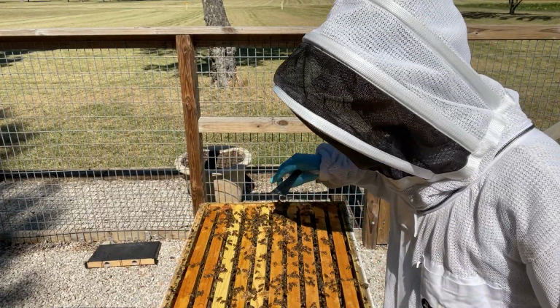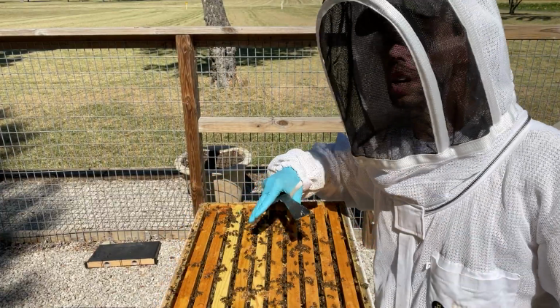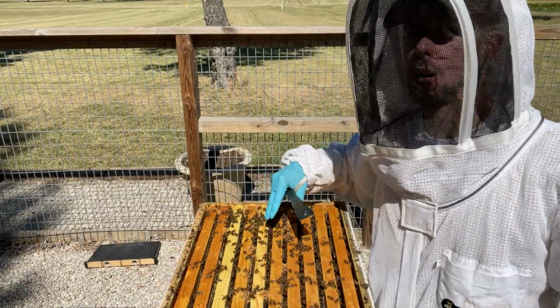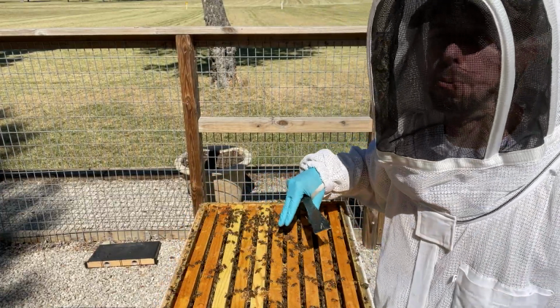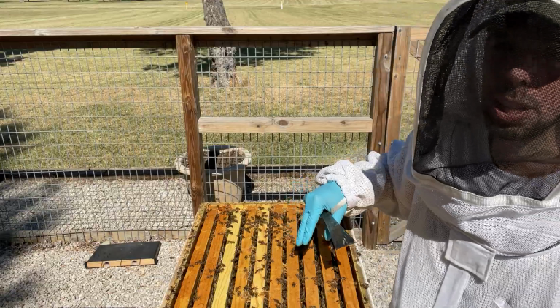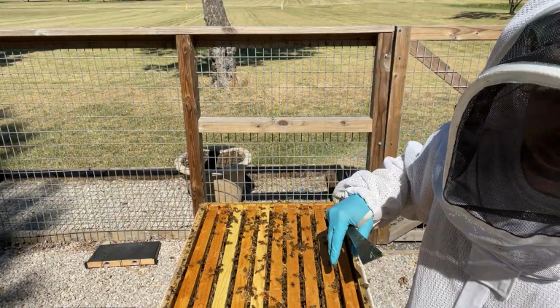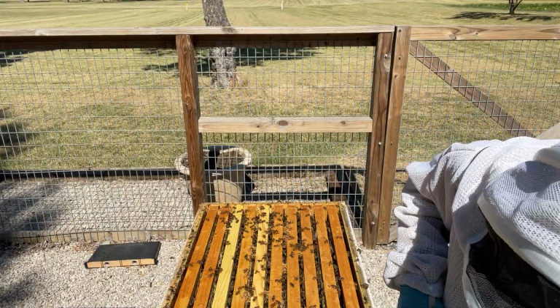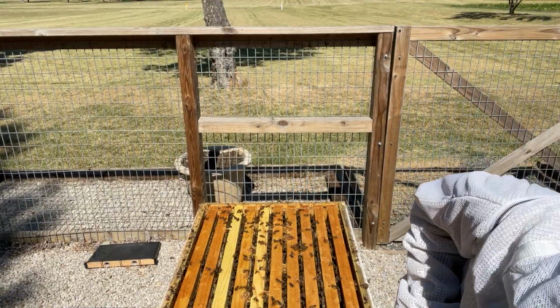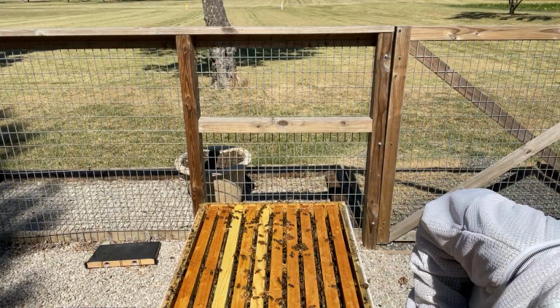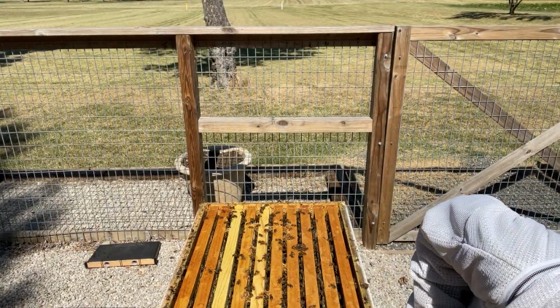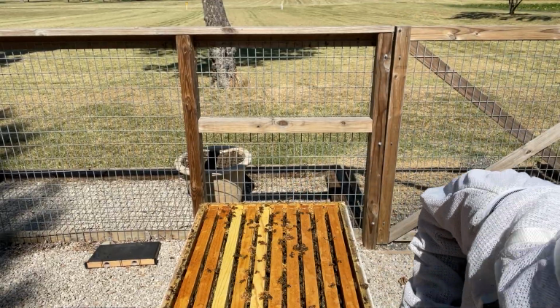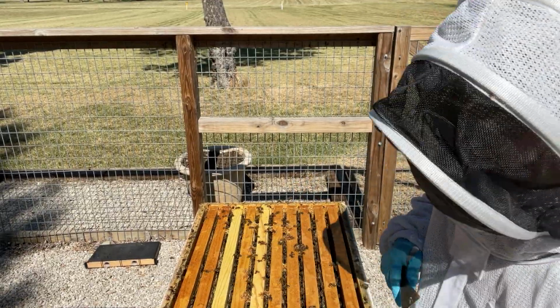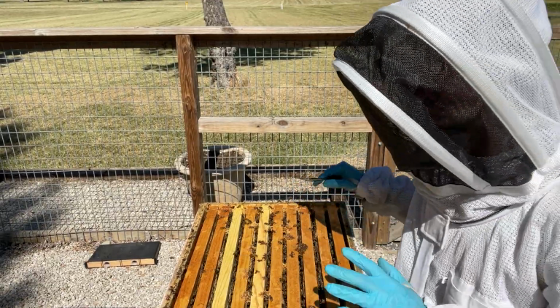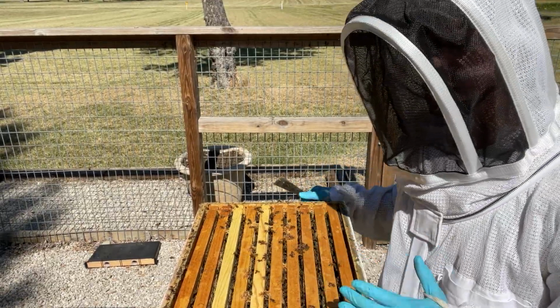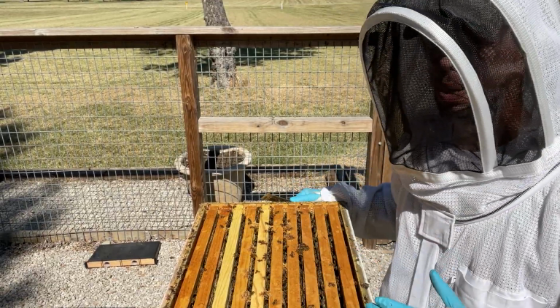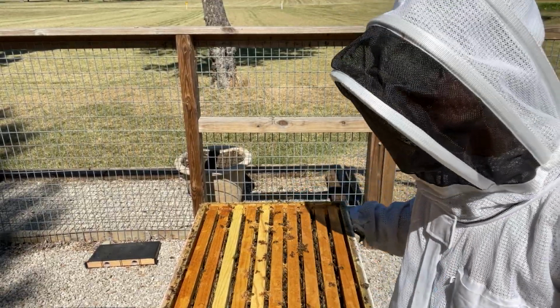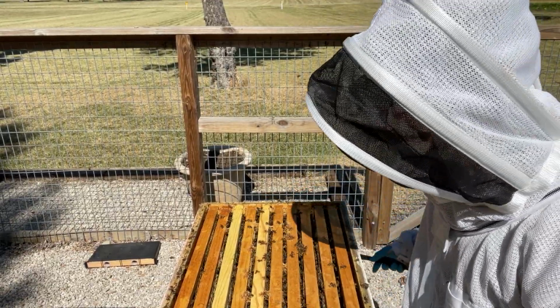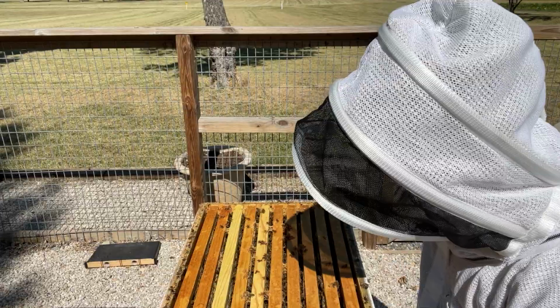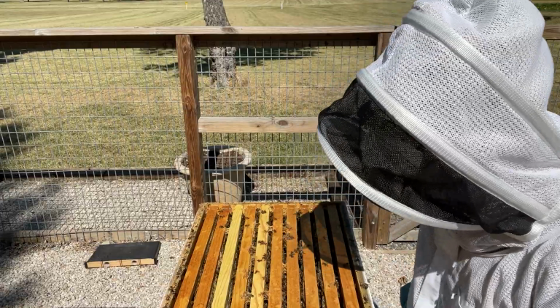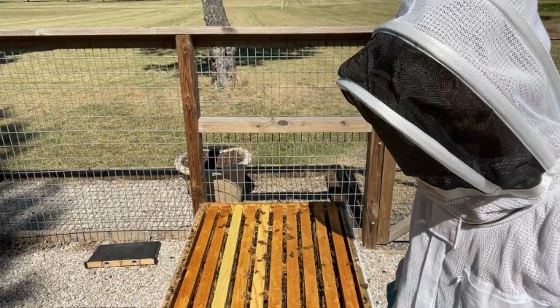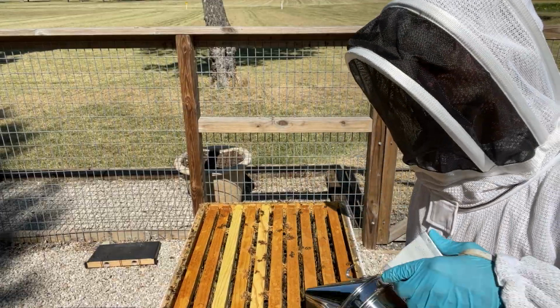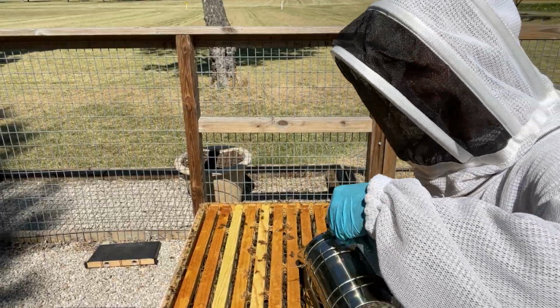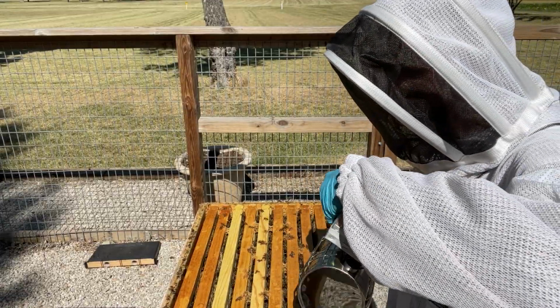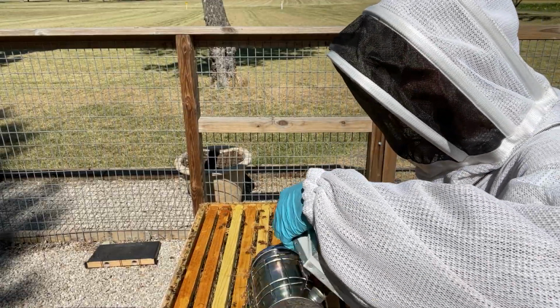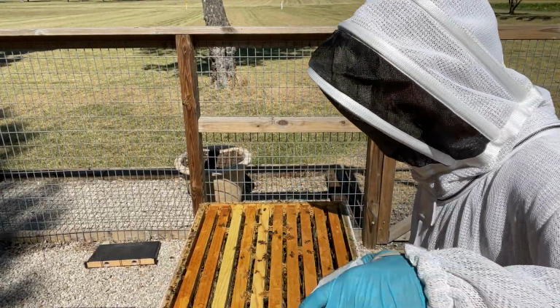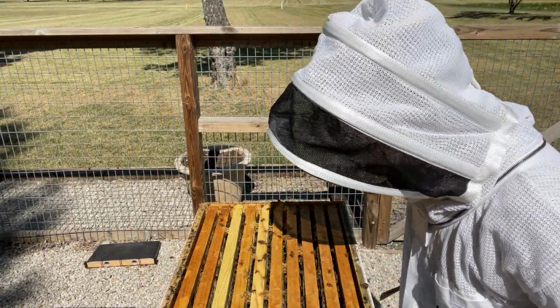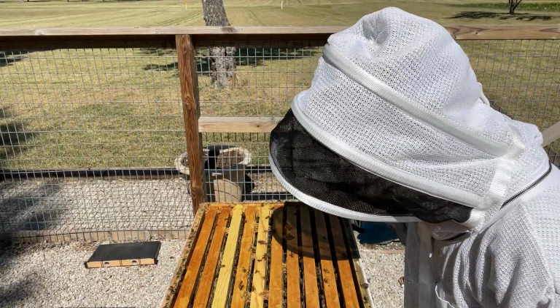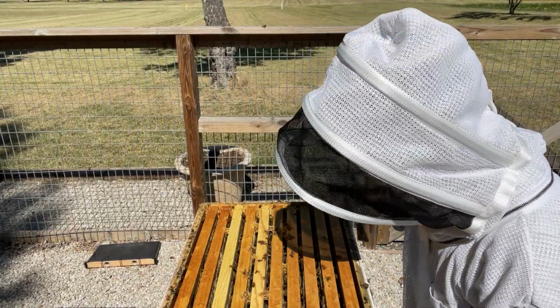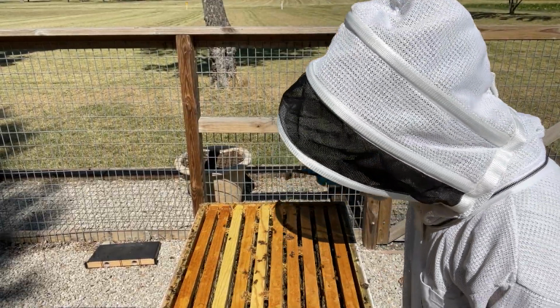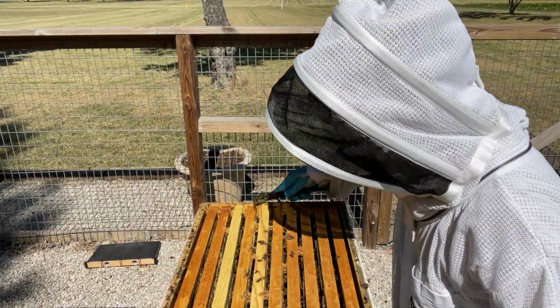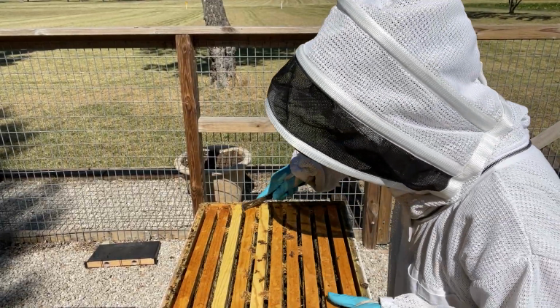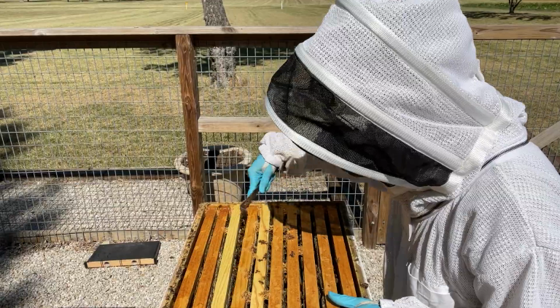We've still got a pretty good bee population up on top. Even though it's the heat of the day, those telescoping covers do a pretty good job of keeping these hives insulated. So let's see what they're doing.